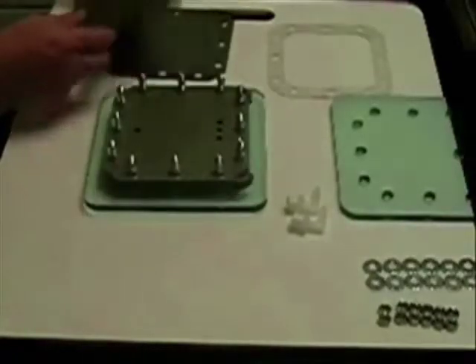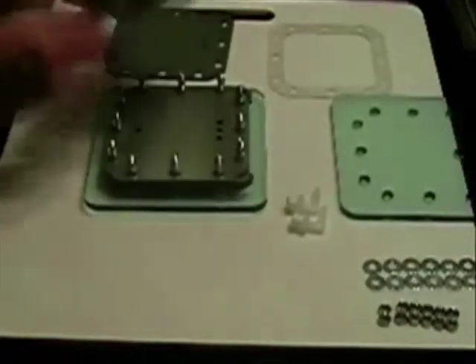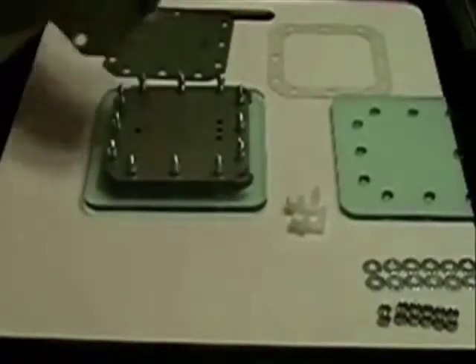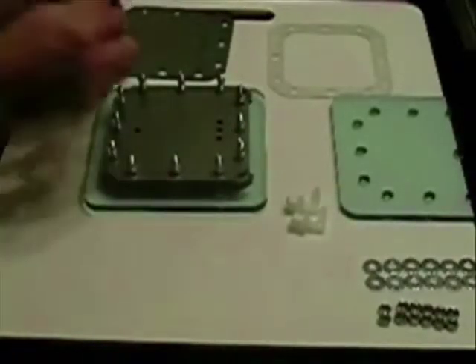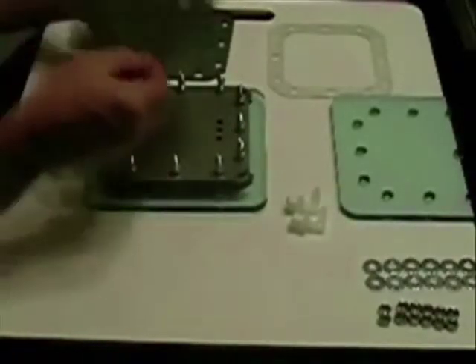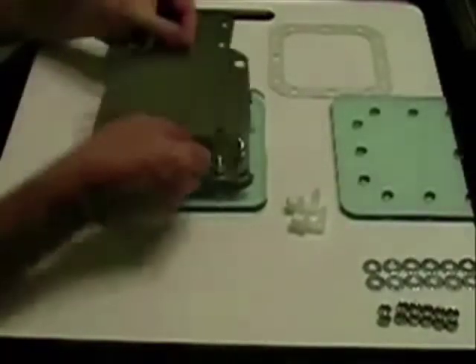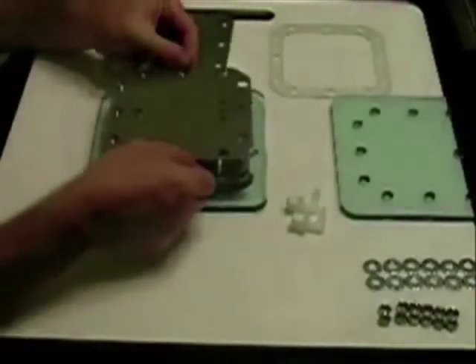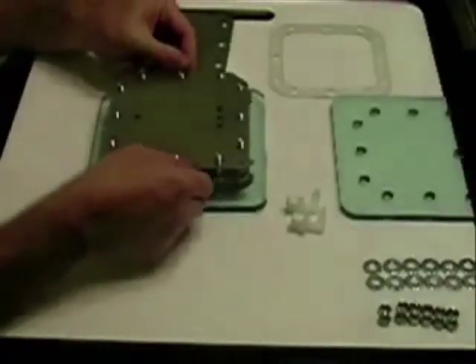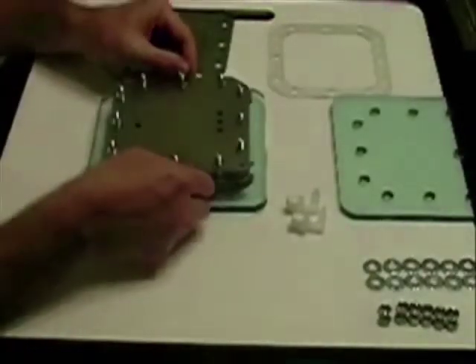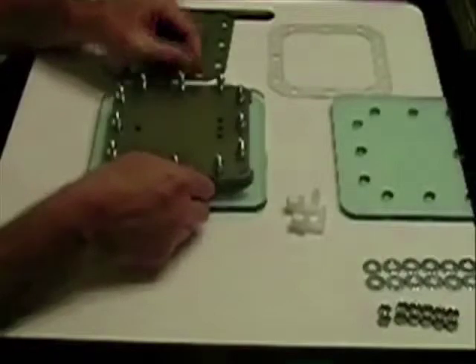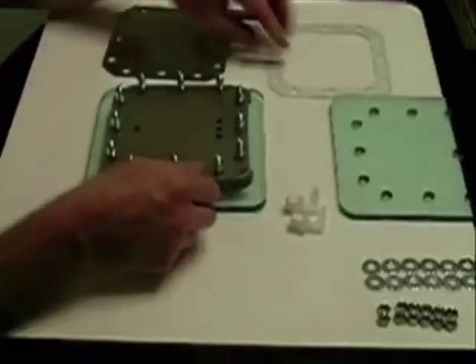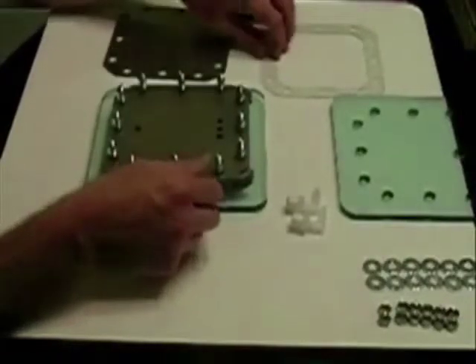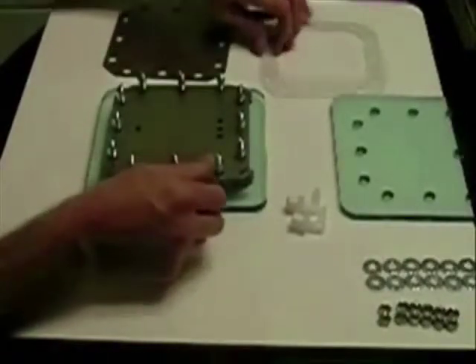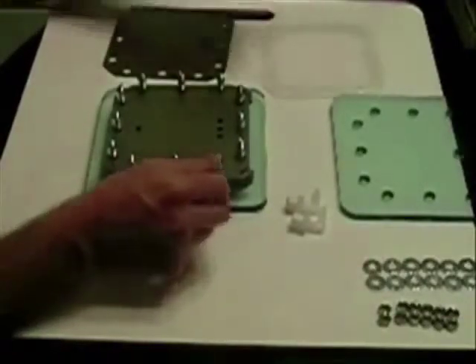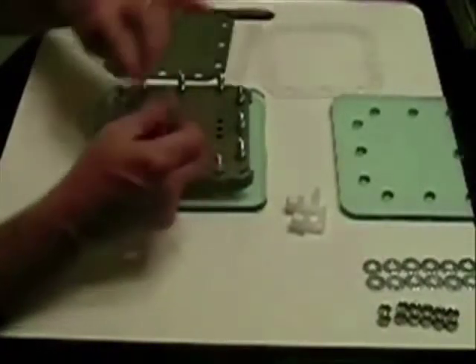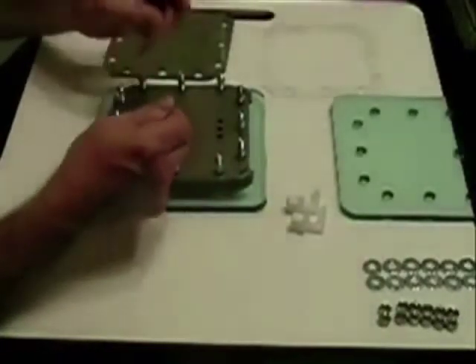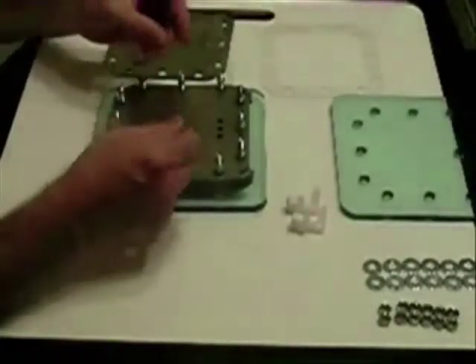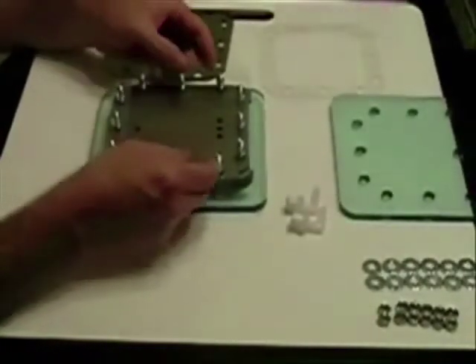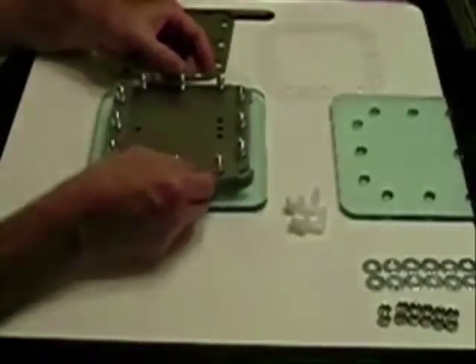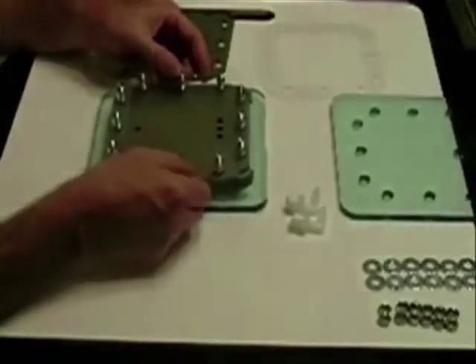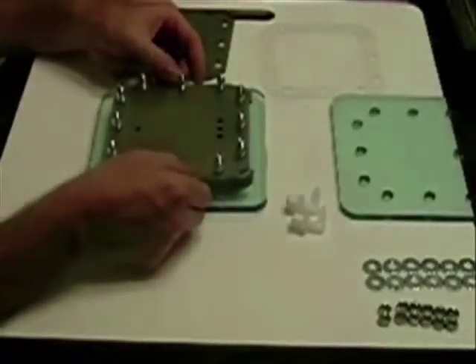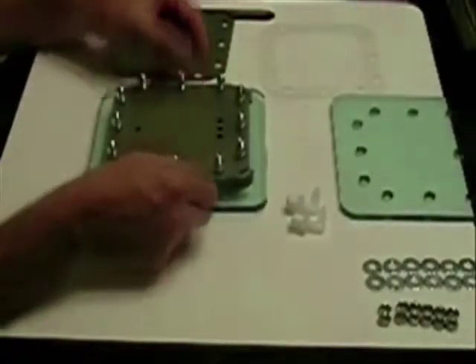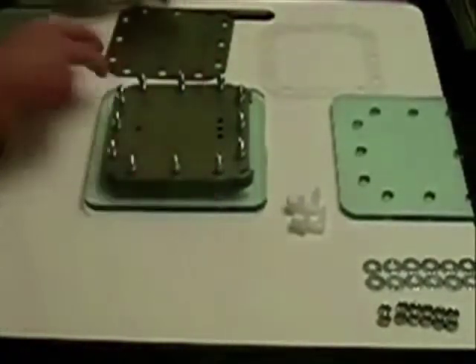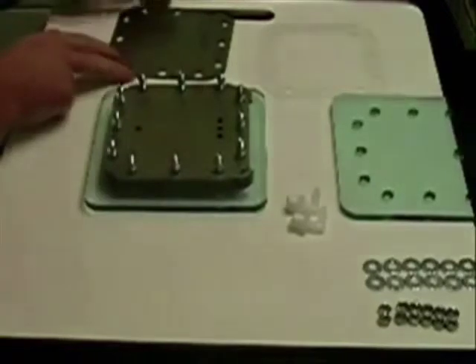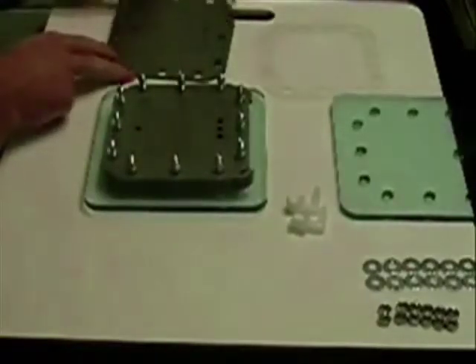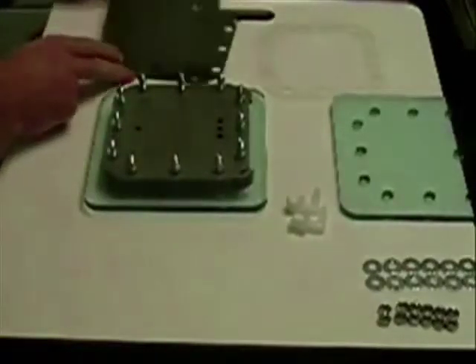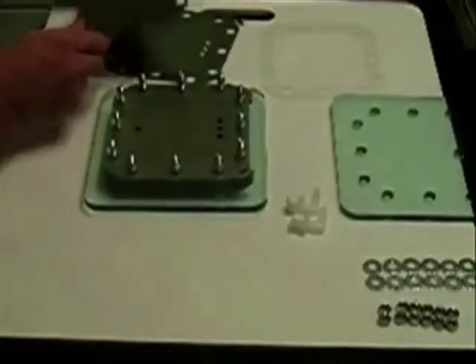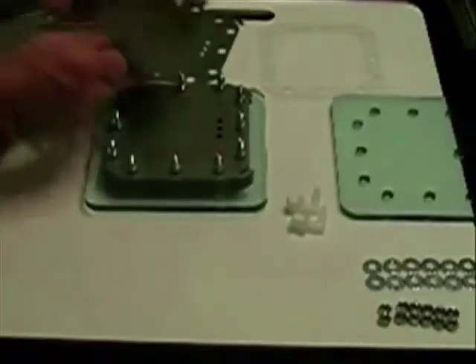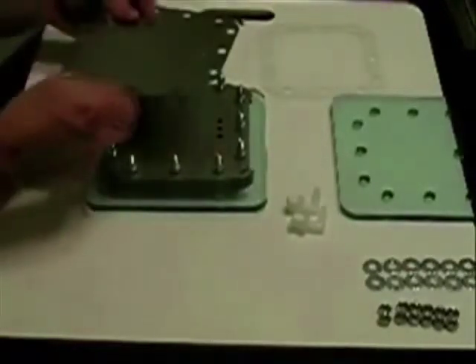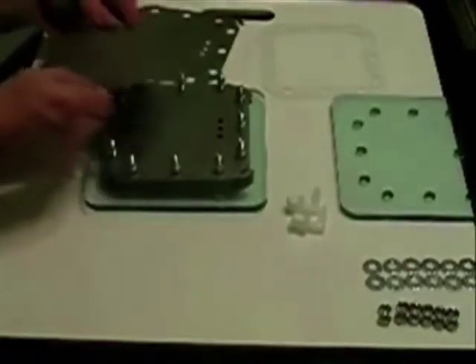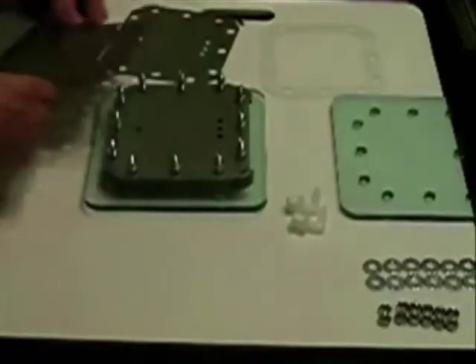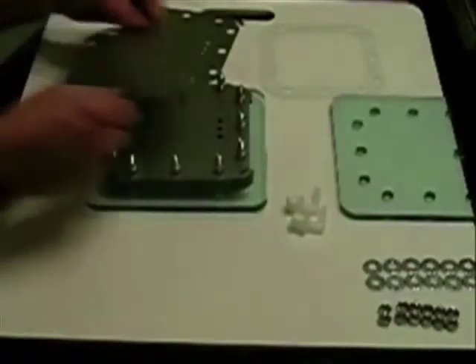We want to use 10 gauge wire so it won't get hot. Go with another gasket, another plate. I used 100 grit sandpaper — I actually put it in a jig sander and that made it a lot easier on my hands.